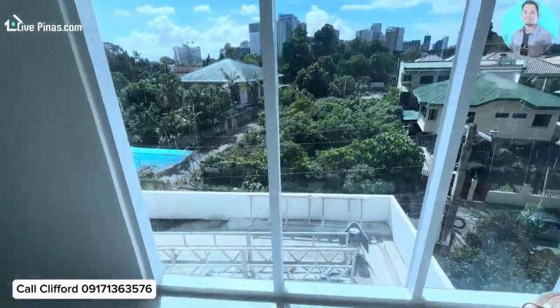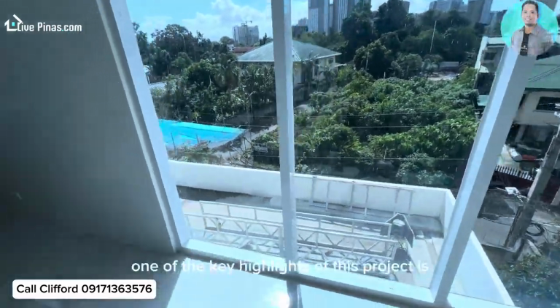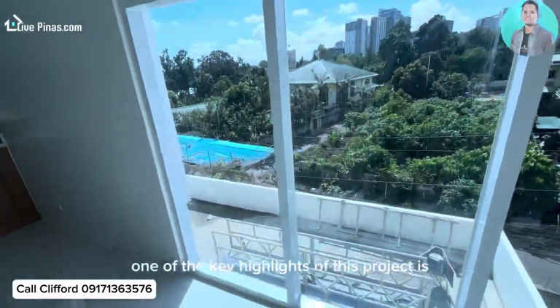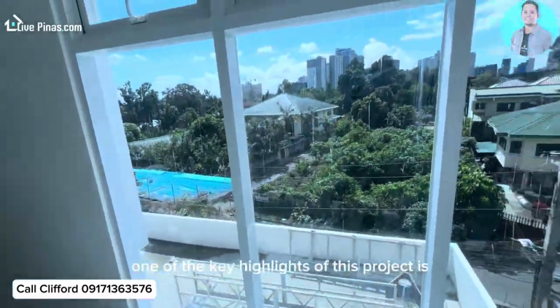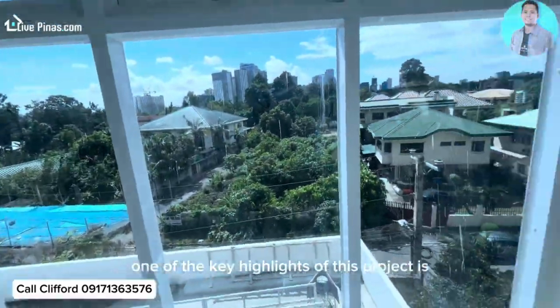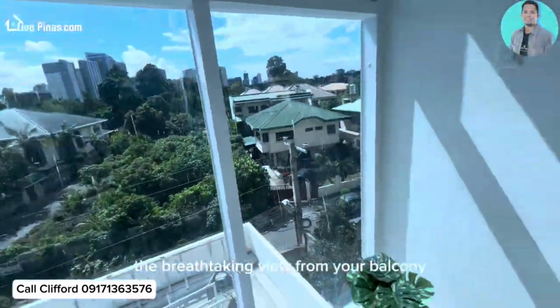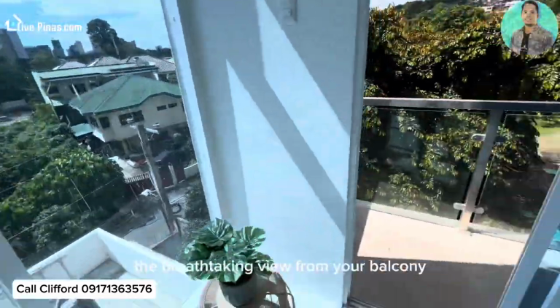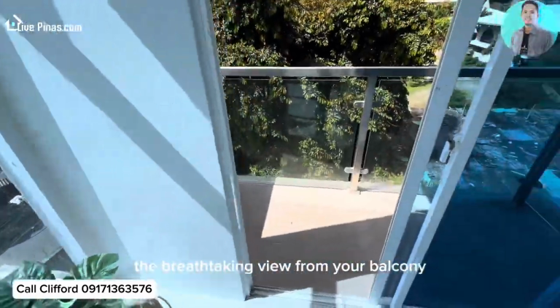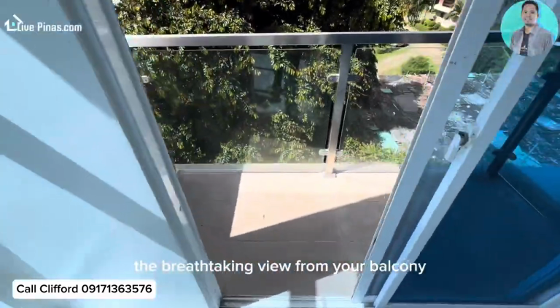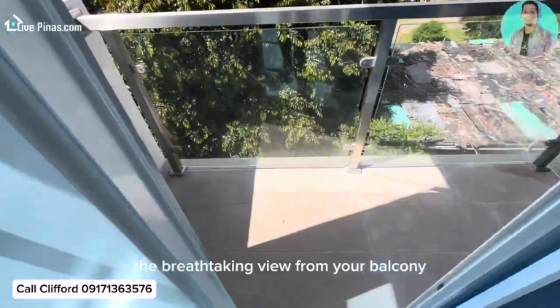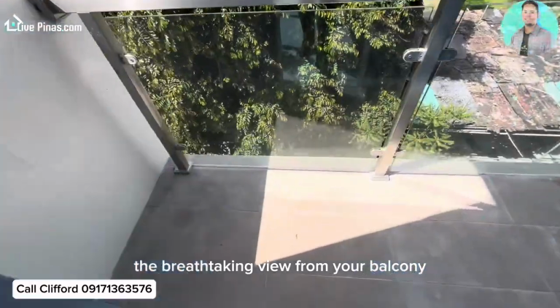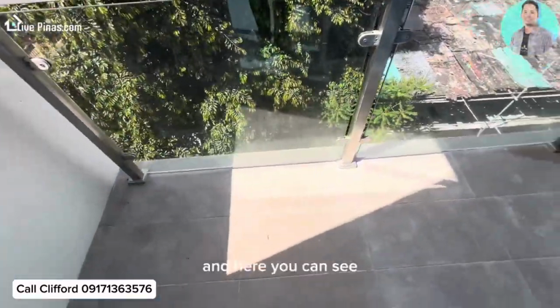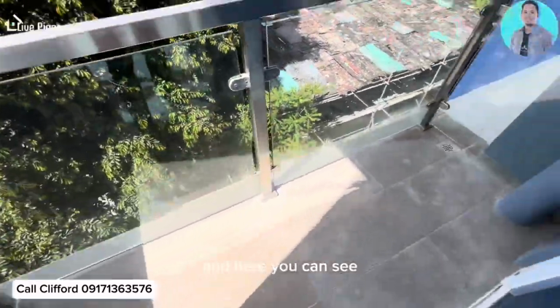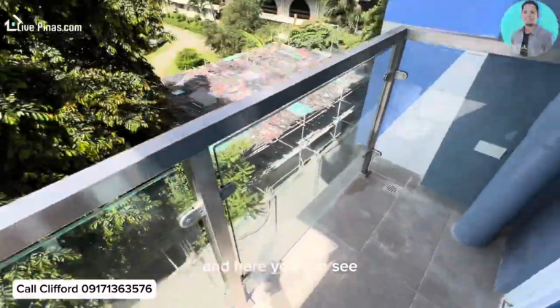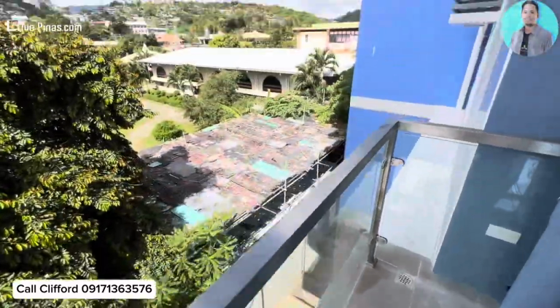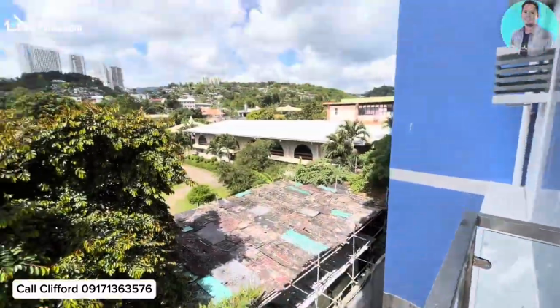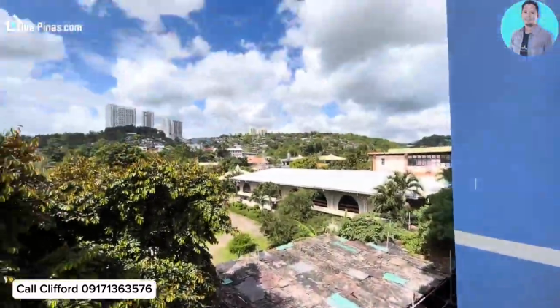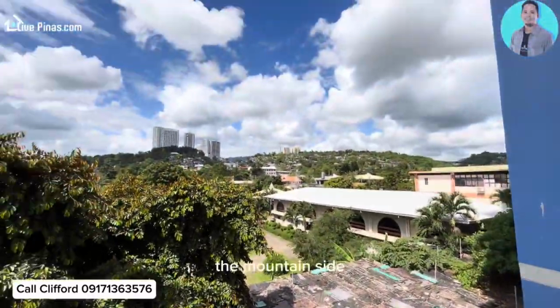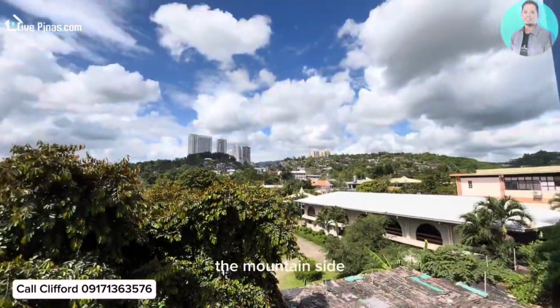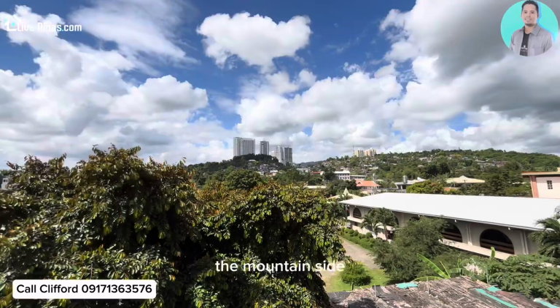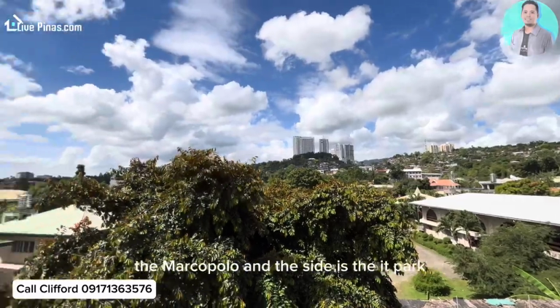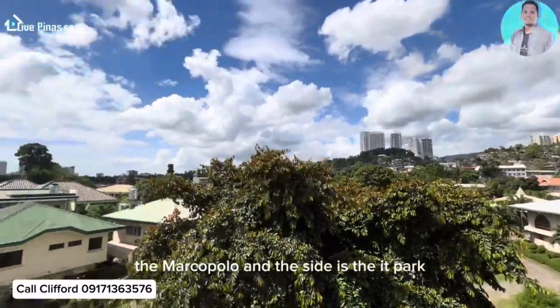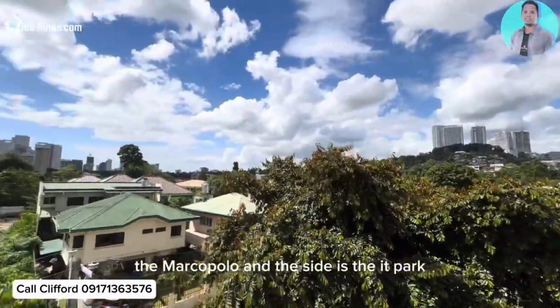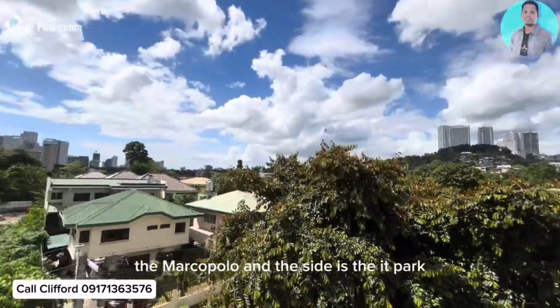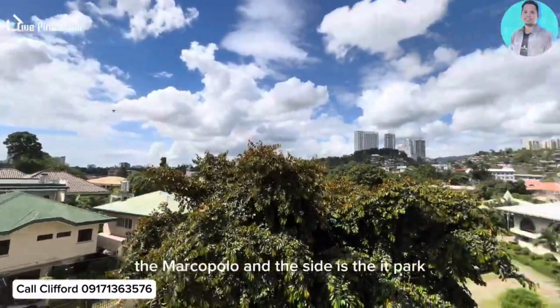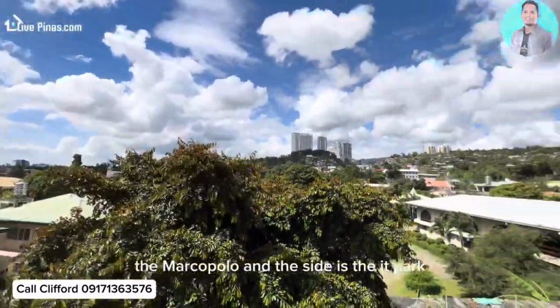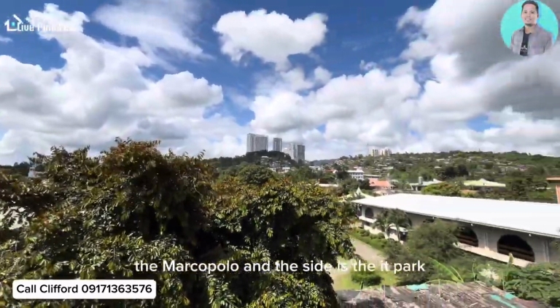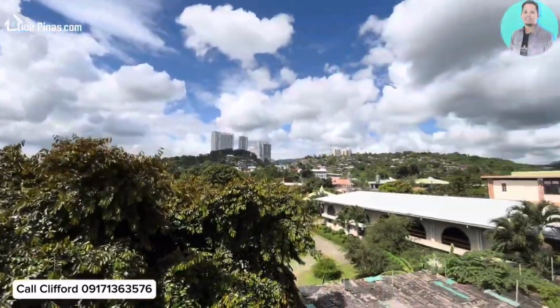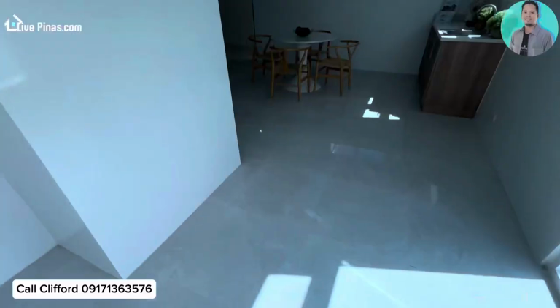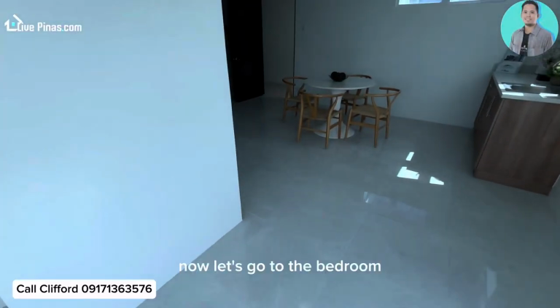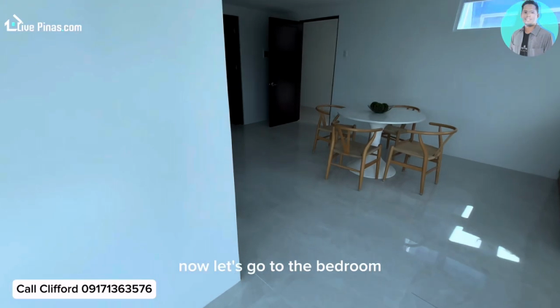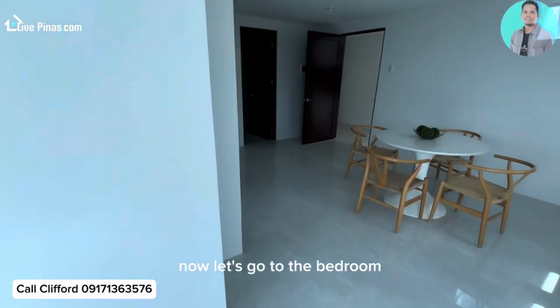One of the key highlights of this project is the breathtaking view from your balcony. Here you can see the mountain side, the Marco Polo, and that side is the IT Park. Now let's go to the bedroom.